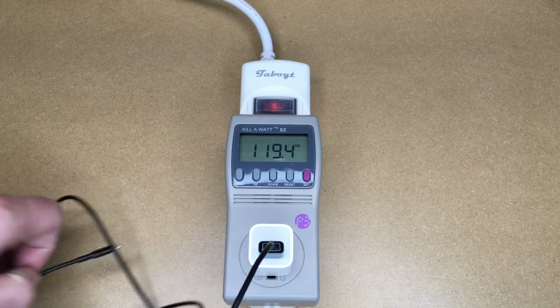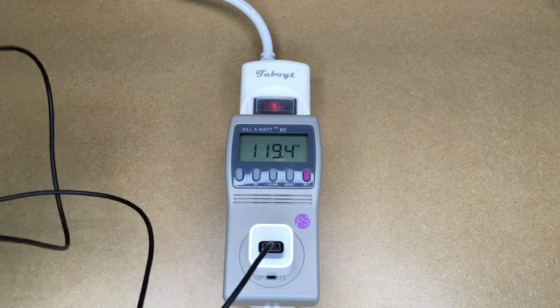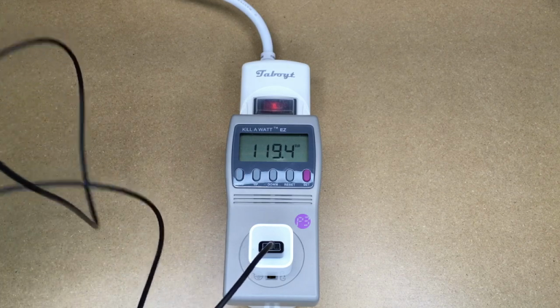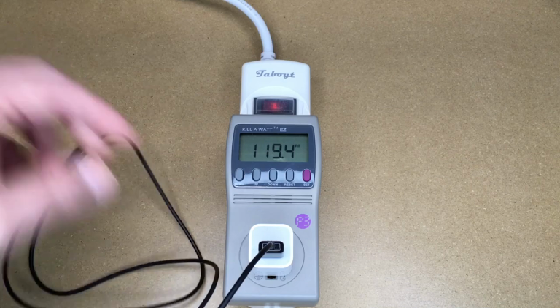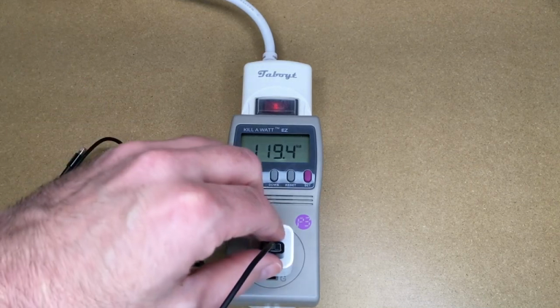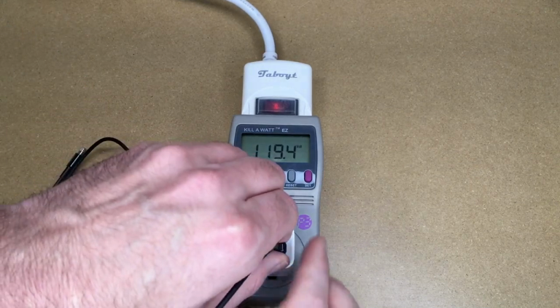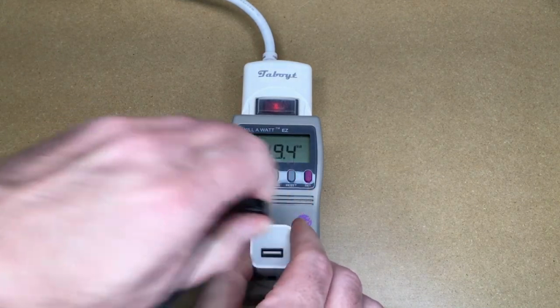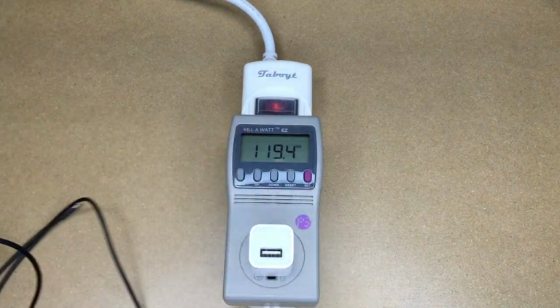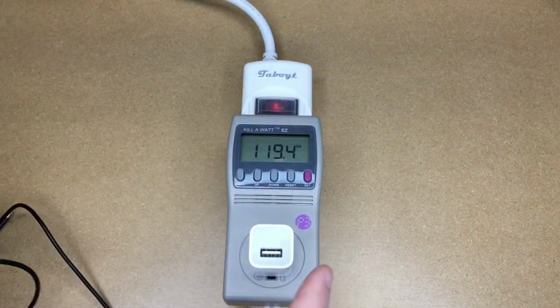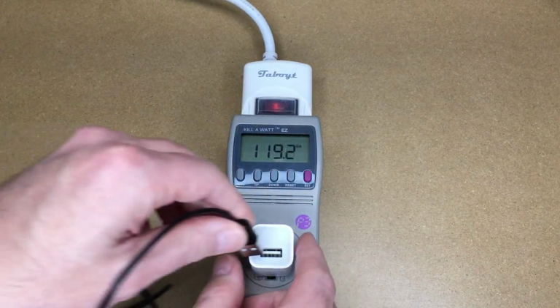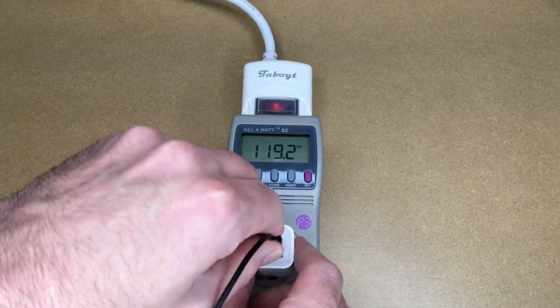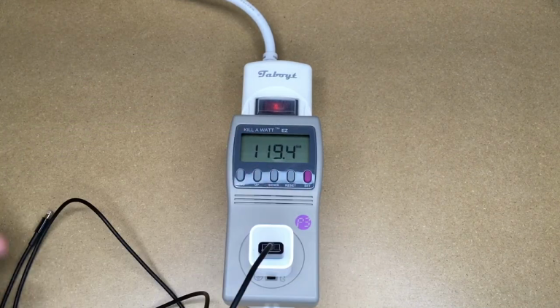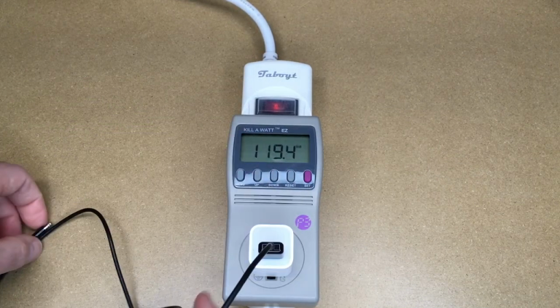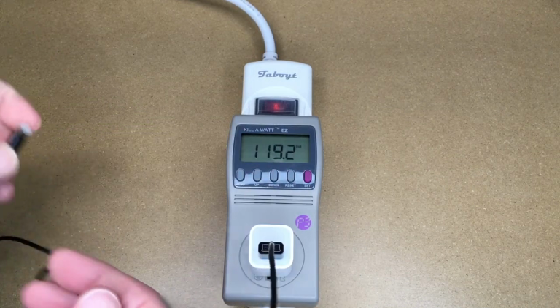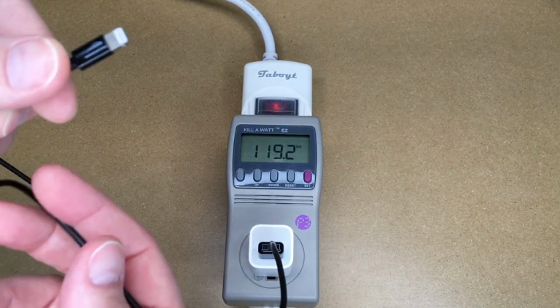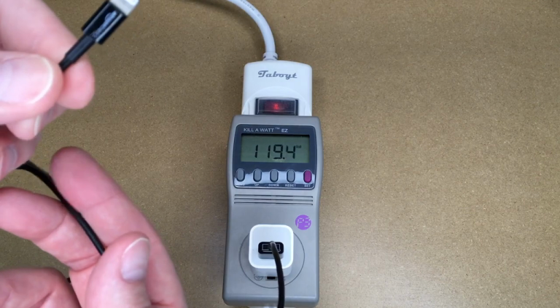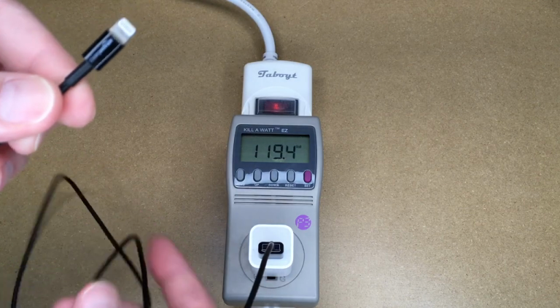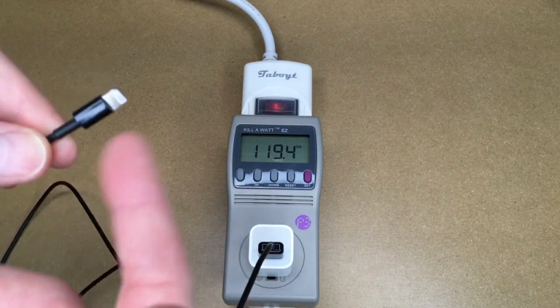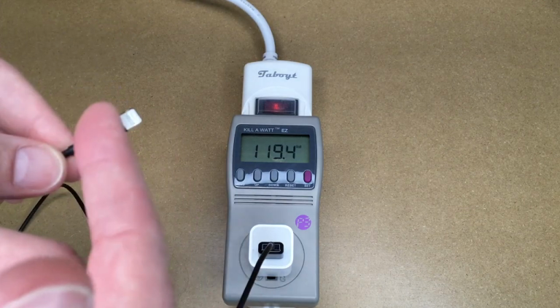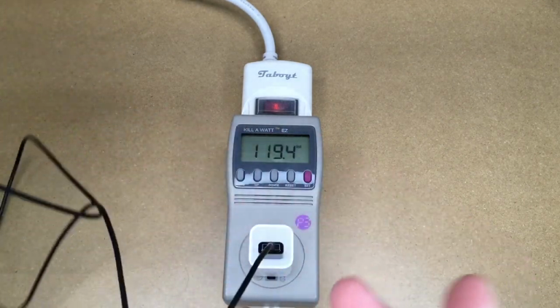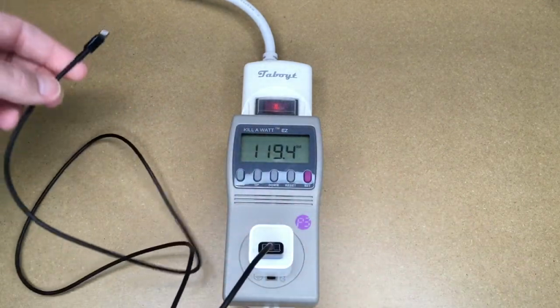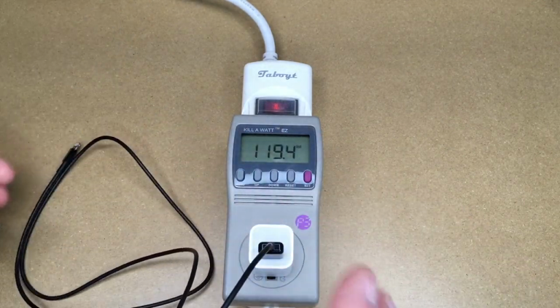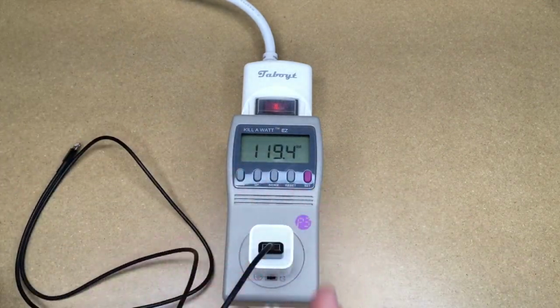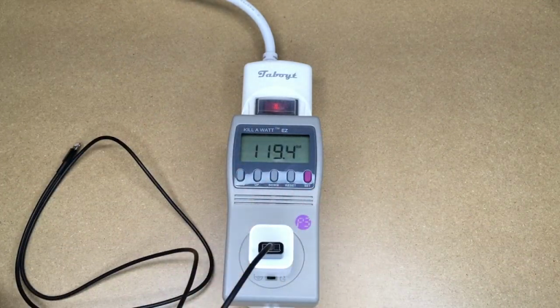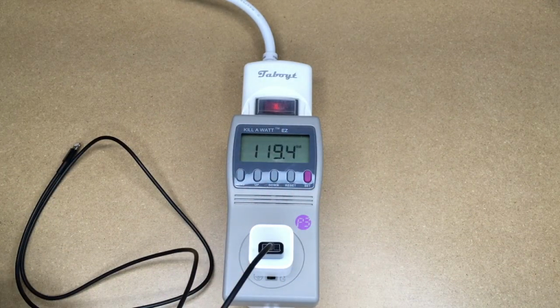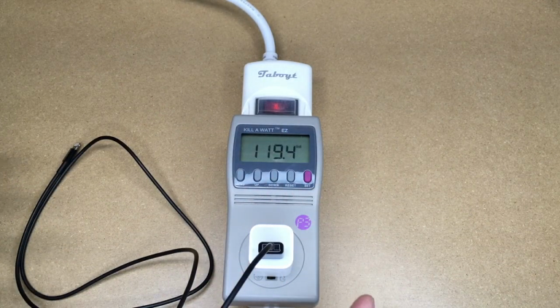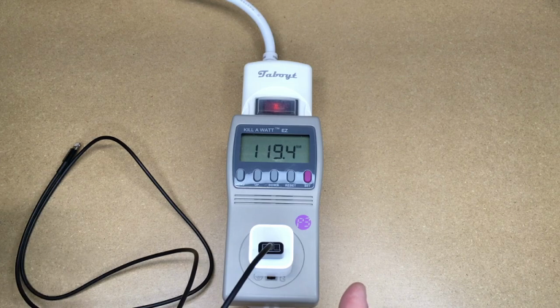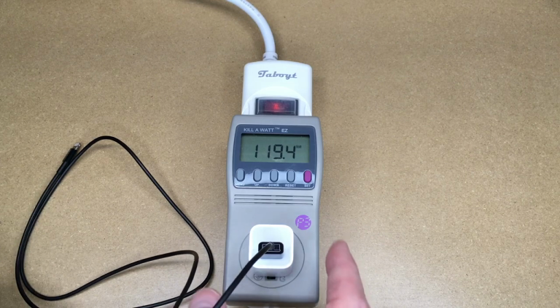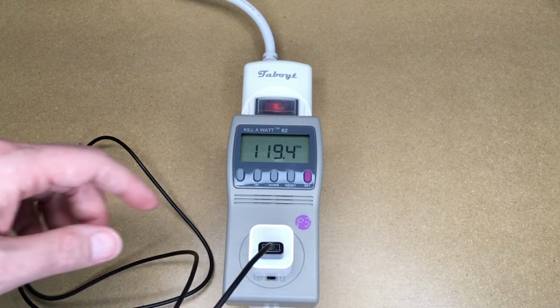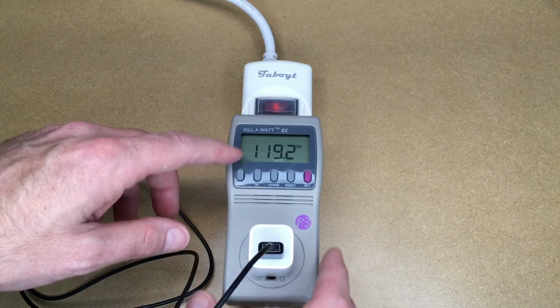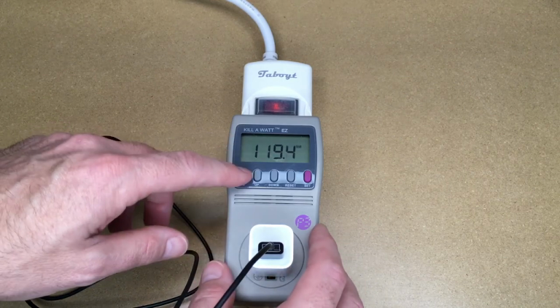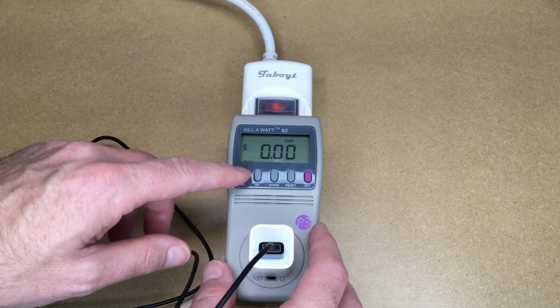I got a comment on that video wanting me to test it with the cable connected. When I had it tested before, I had it like this — without the cable — and the thought is that maybe the cable takes some power, since there are probably some electronics in it.